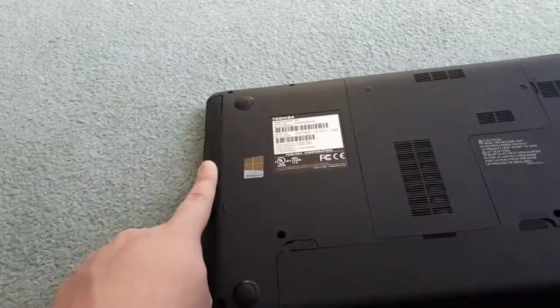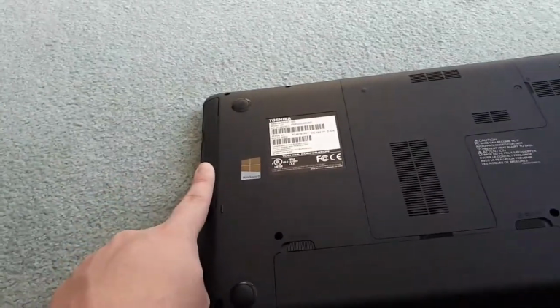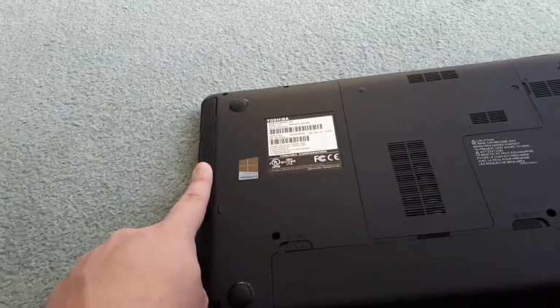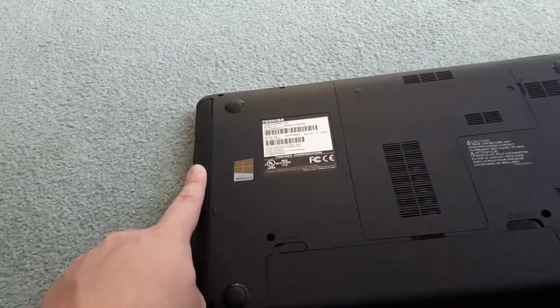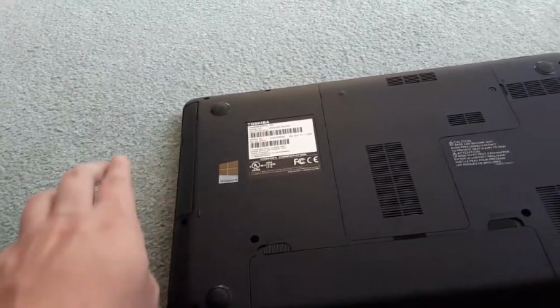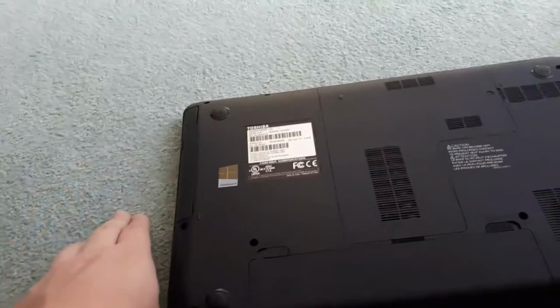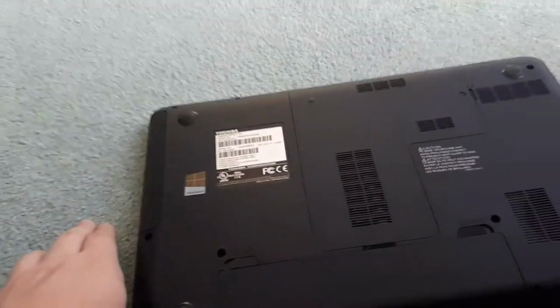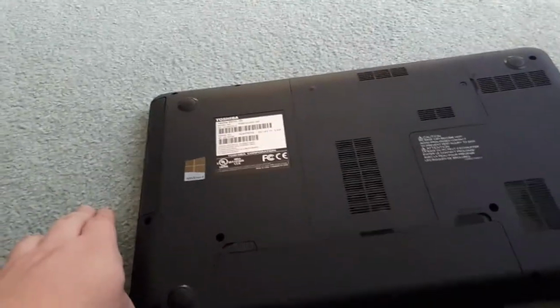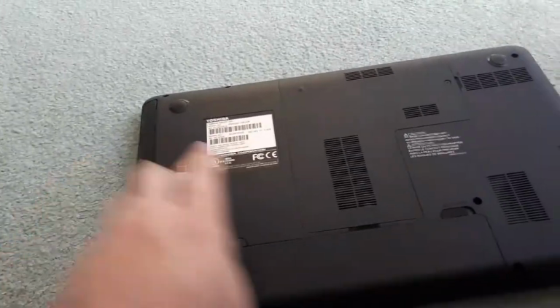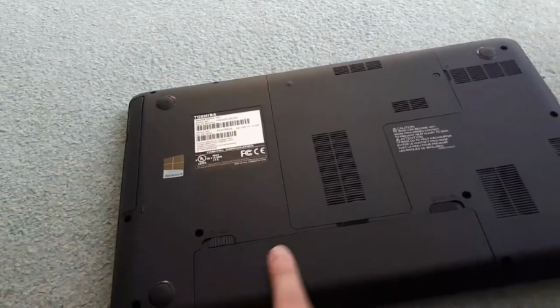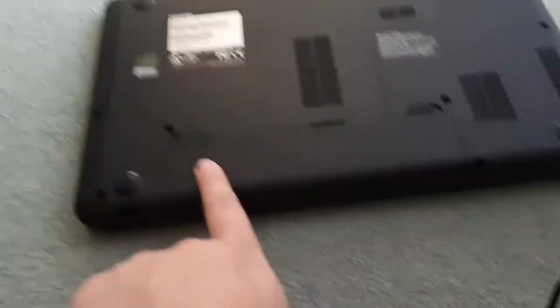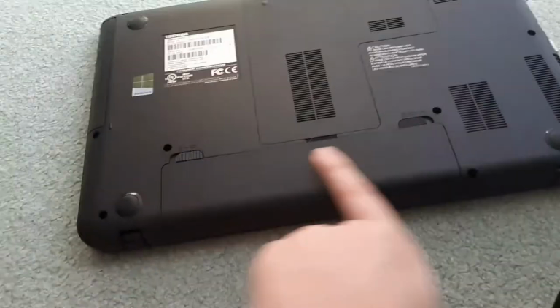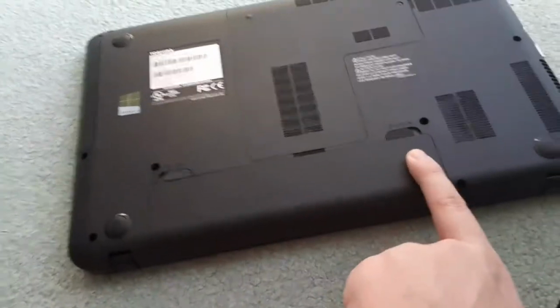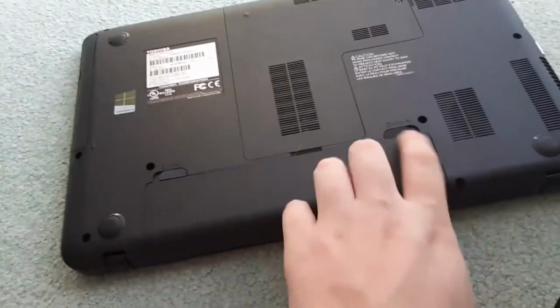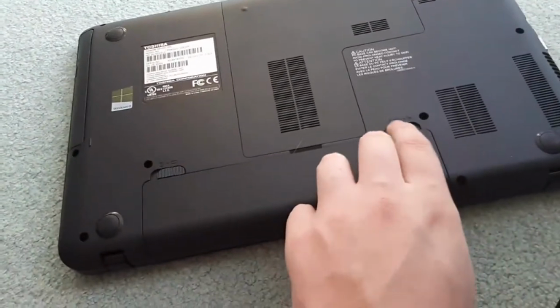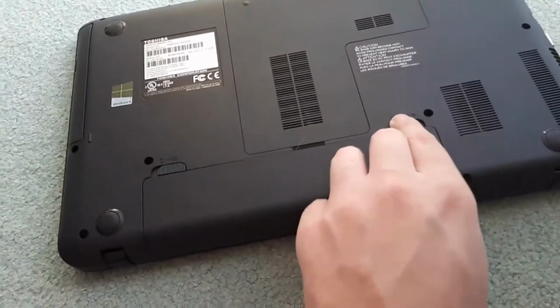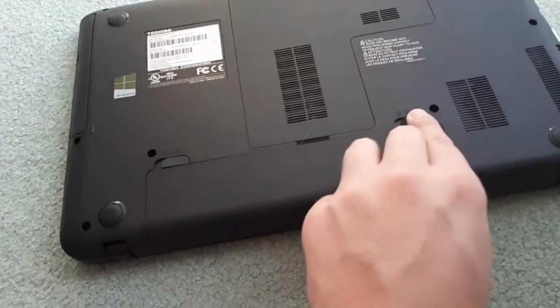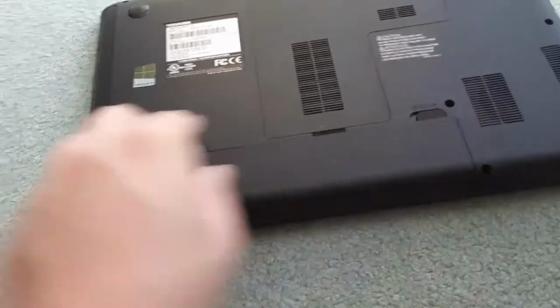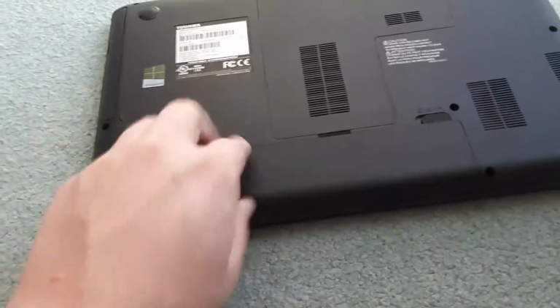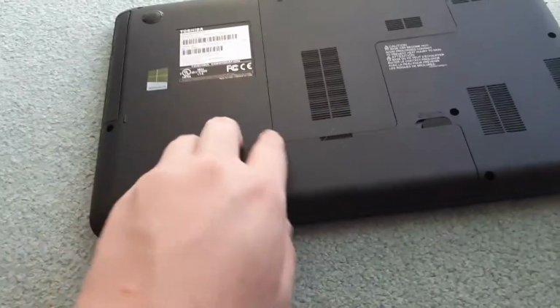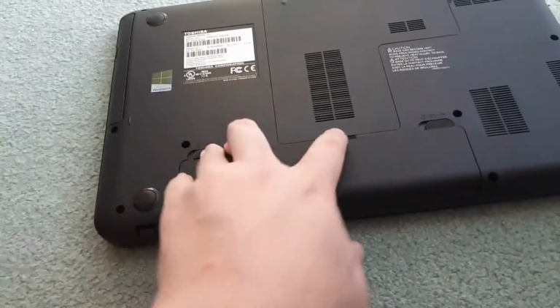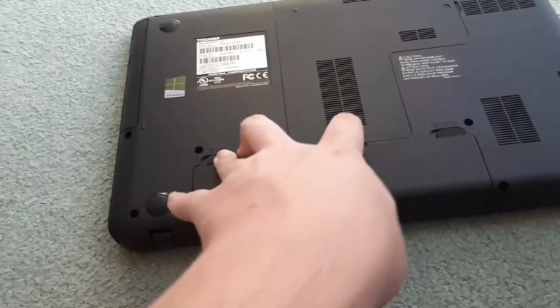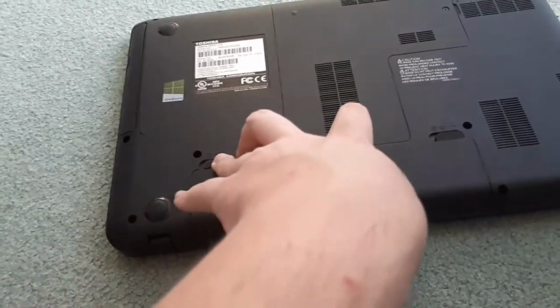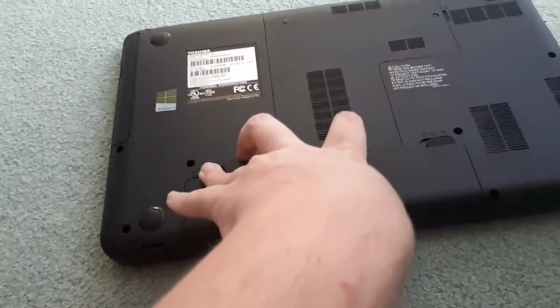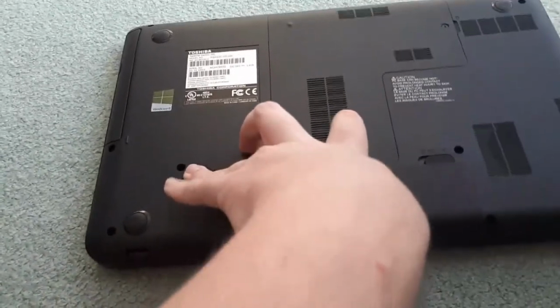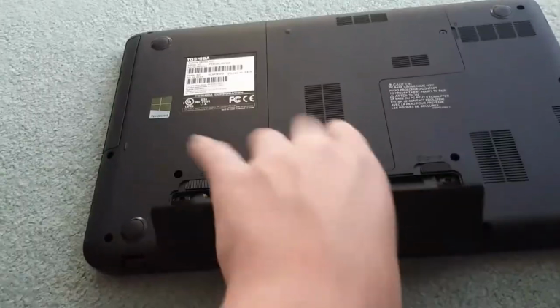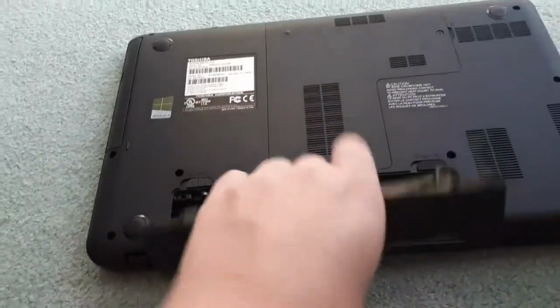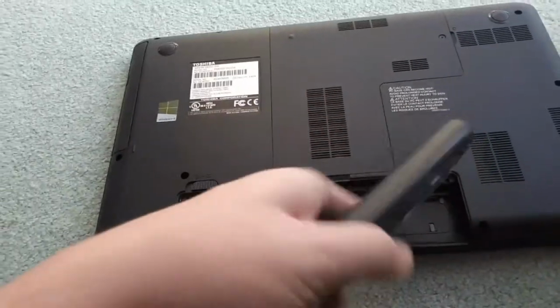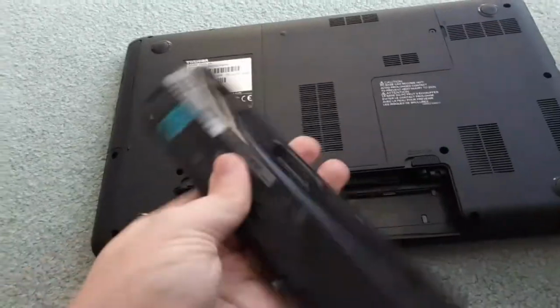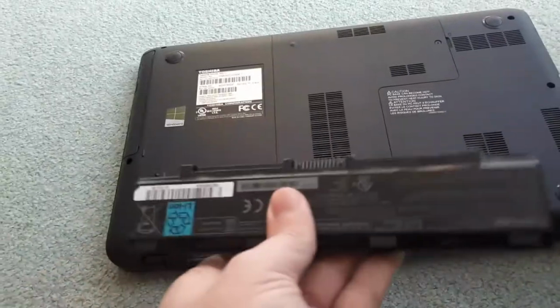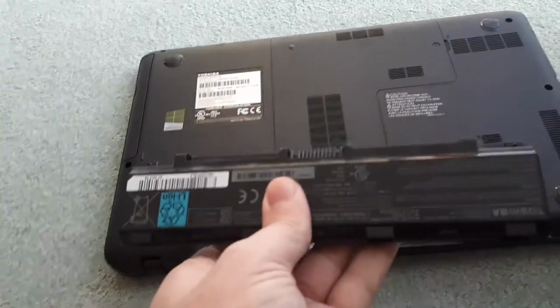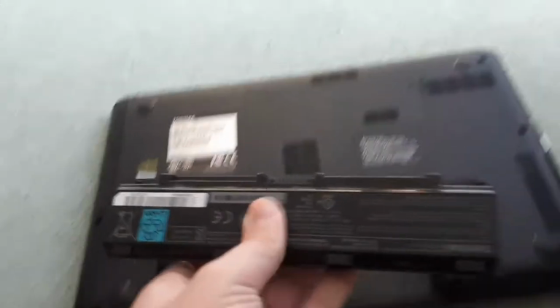So the first thing you're going to want to do is take out your battery. Usually there's a little switch — you're just going to want to click it and then you'll be able to remove your battery. Once your battery is removed, you're going to want to just place it off to the side.